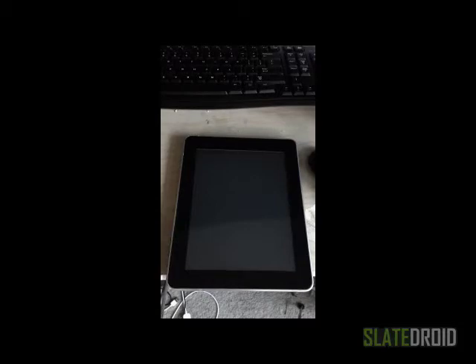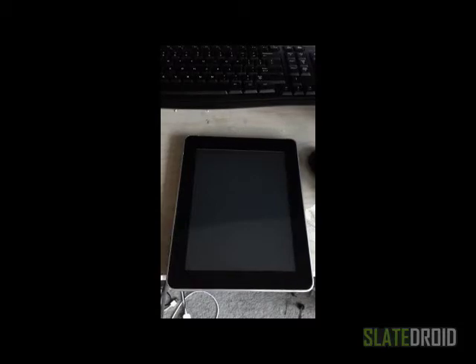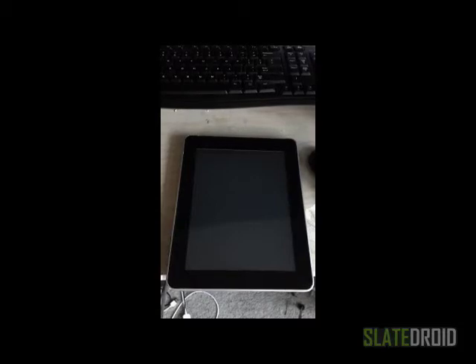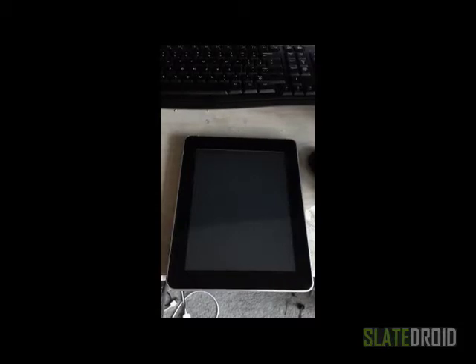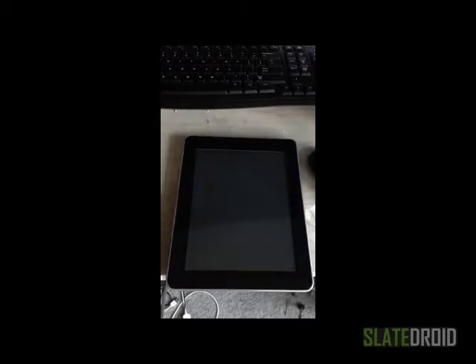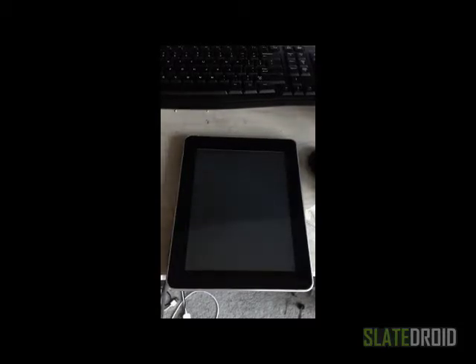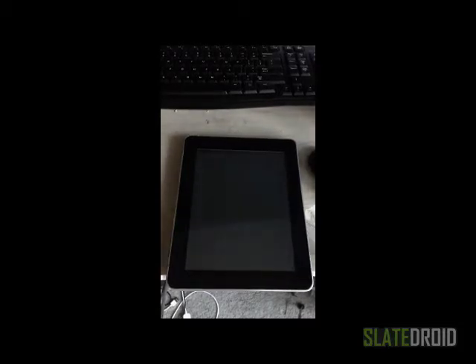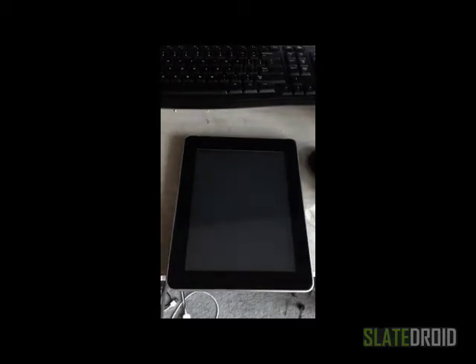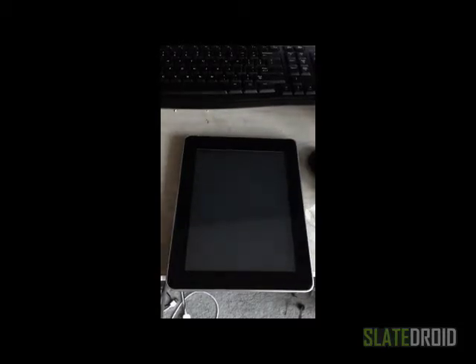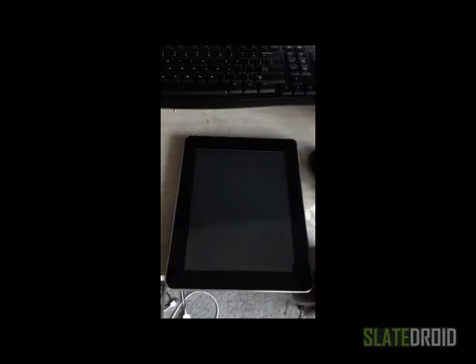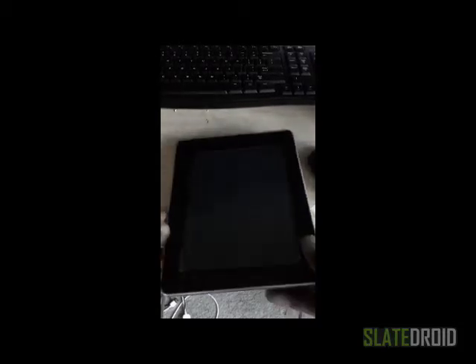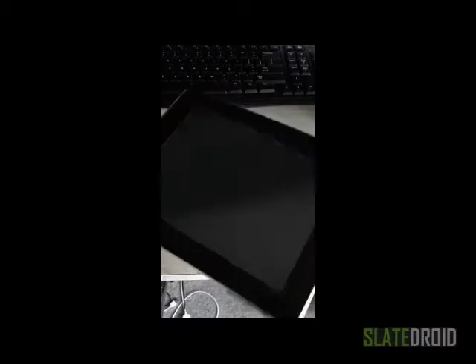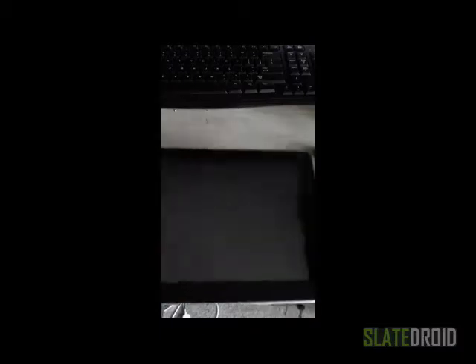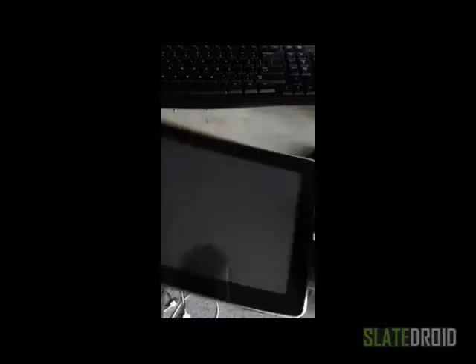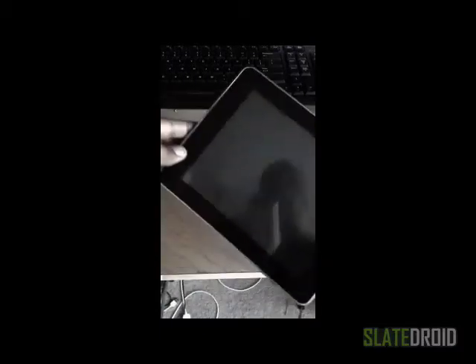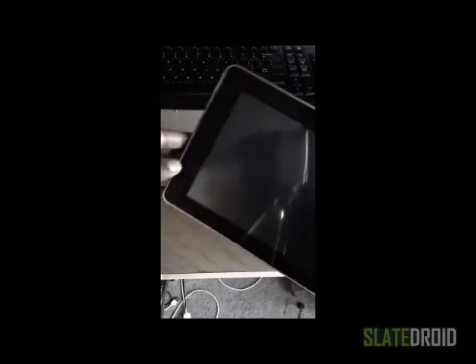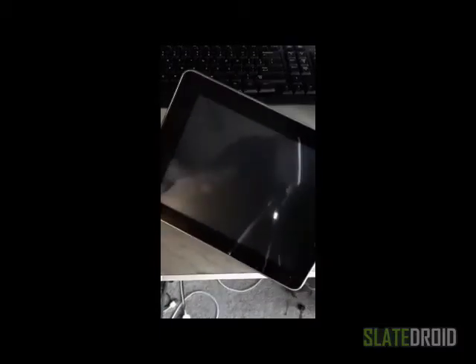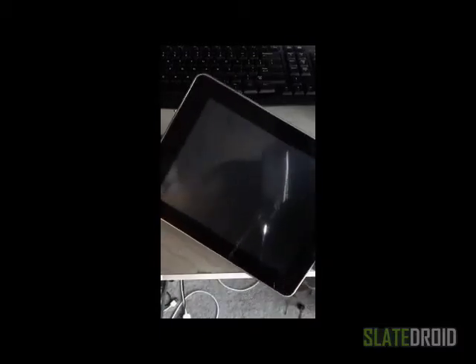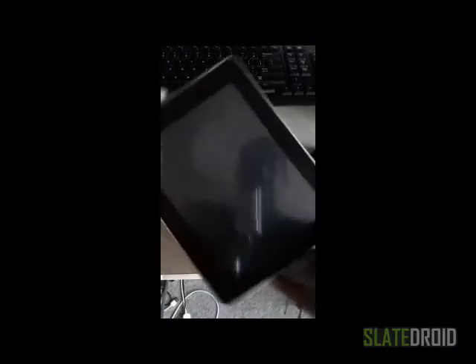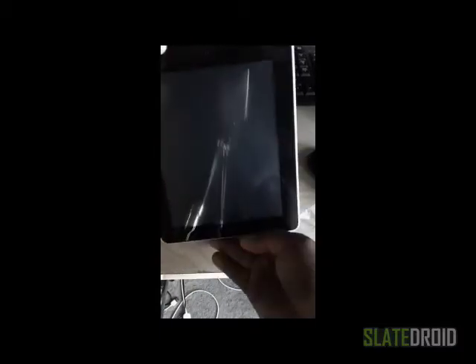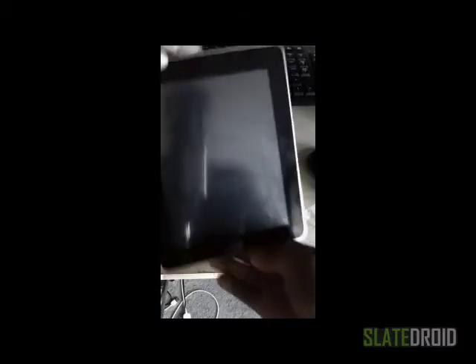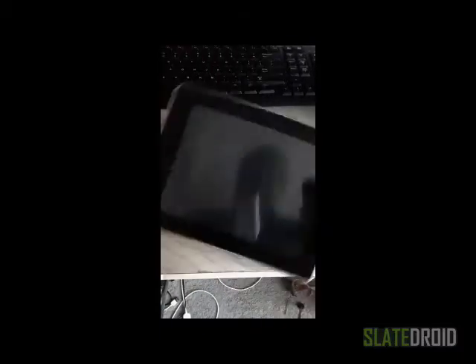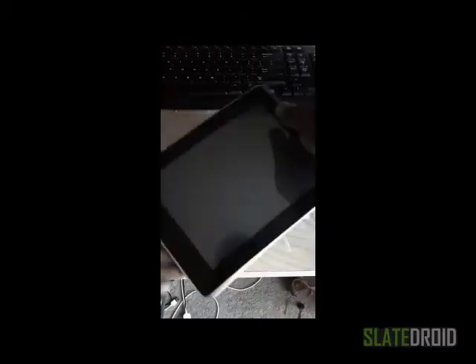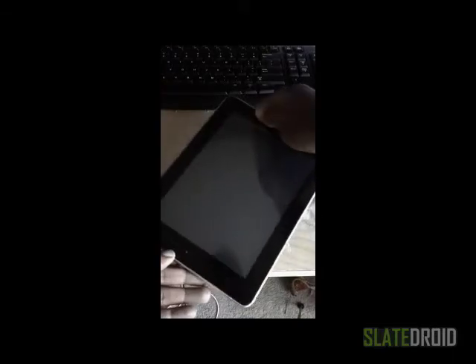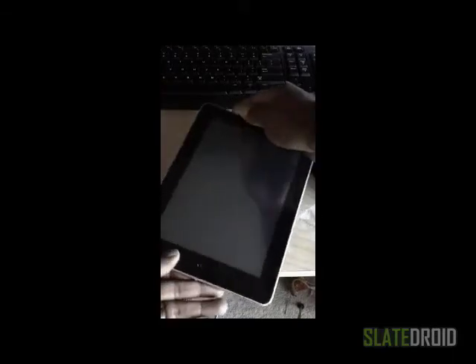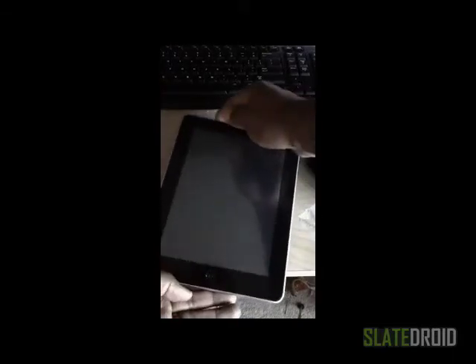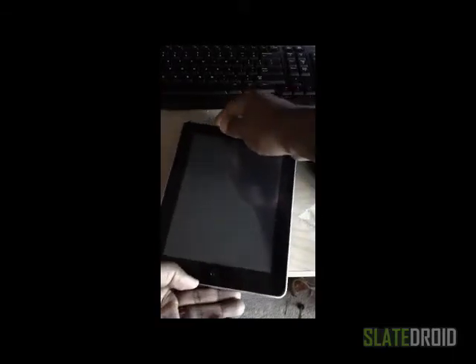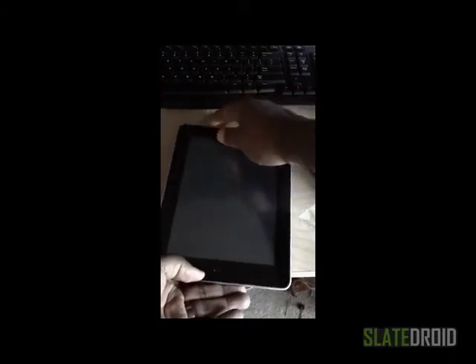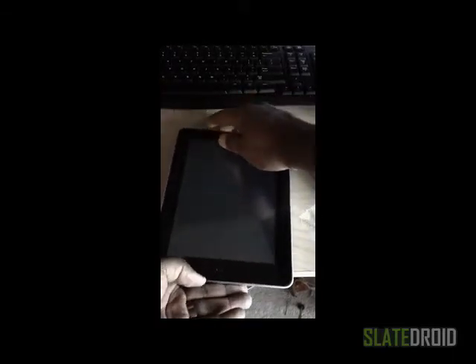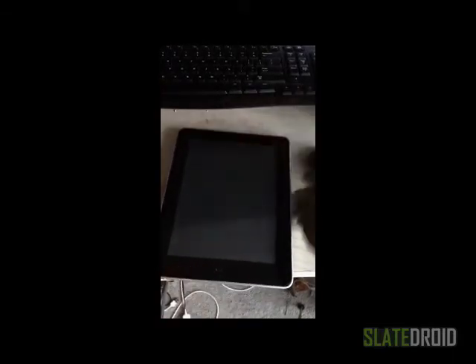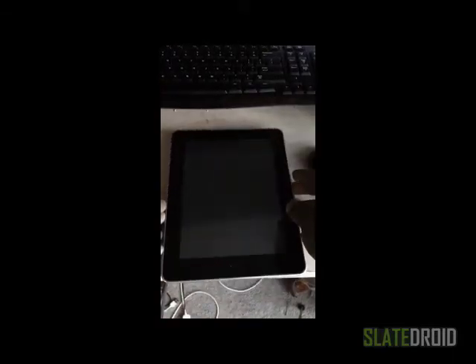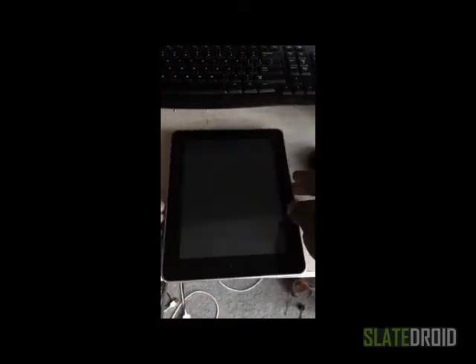Okay guys, this is the HeroTab M802 right here. I'm going to show you how to open it up so we can get to the good parts inside of it.